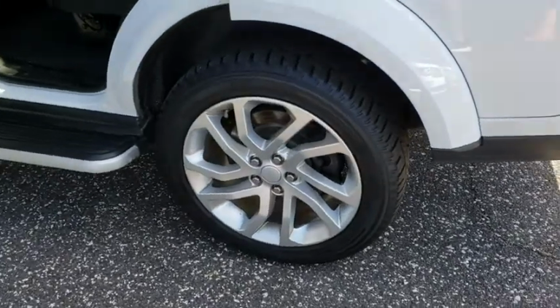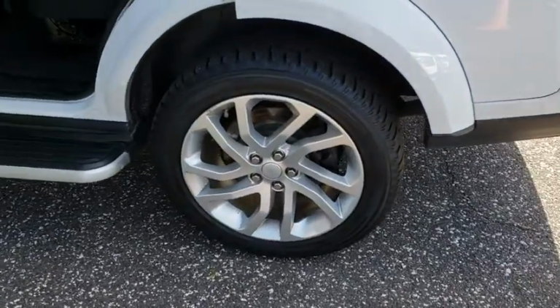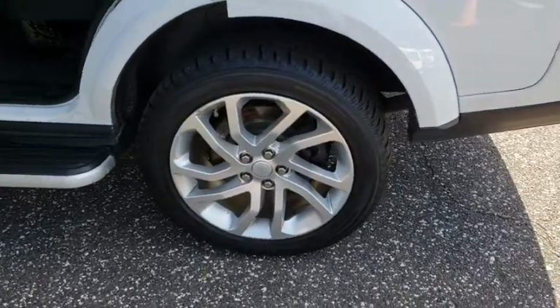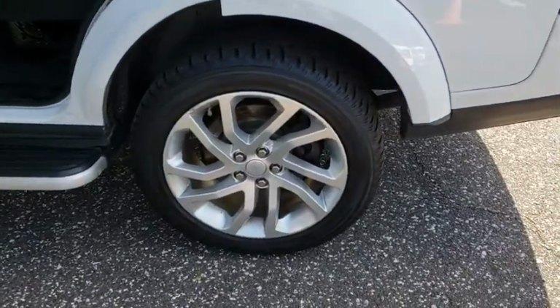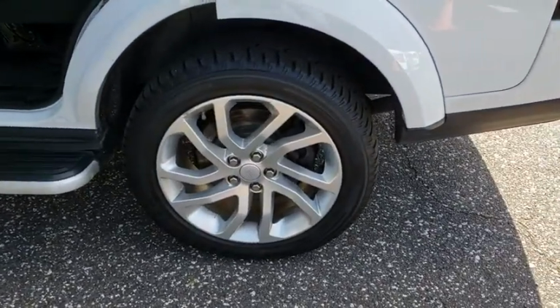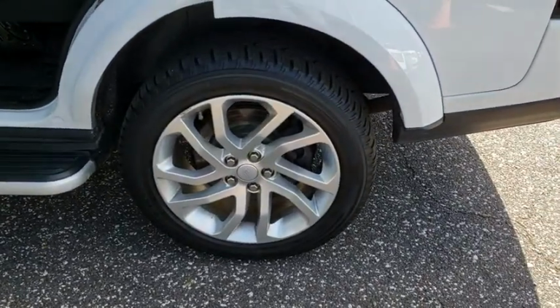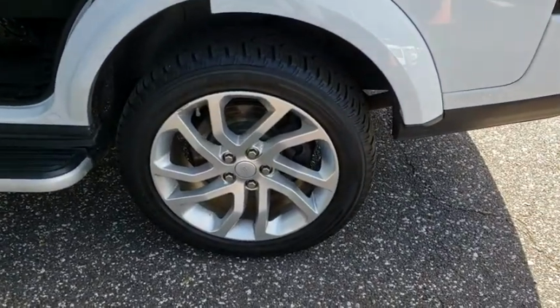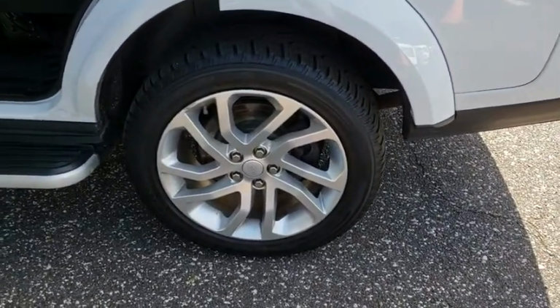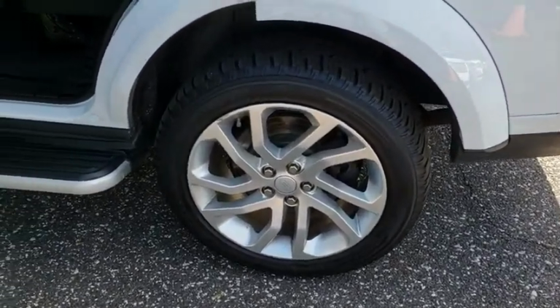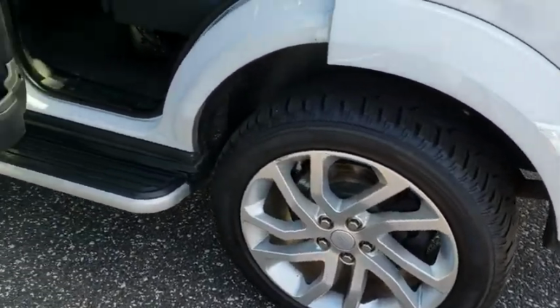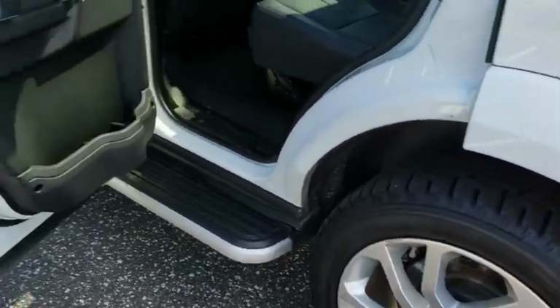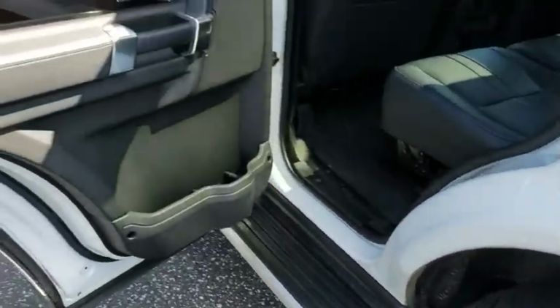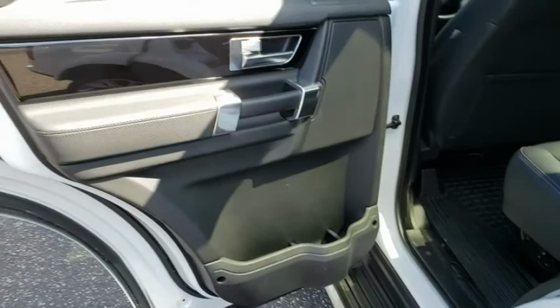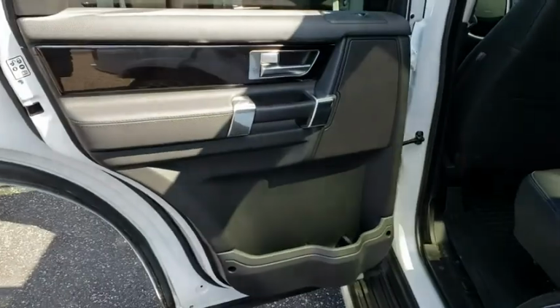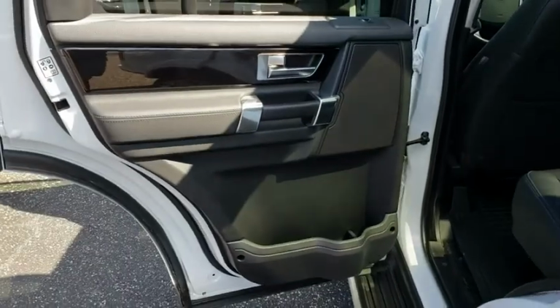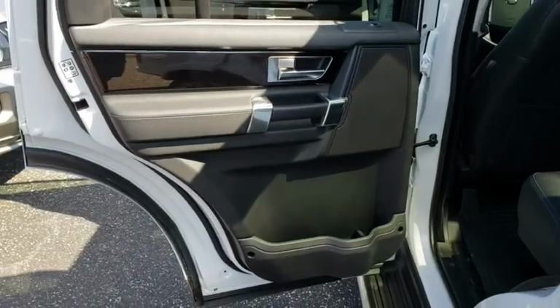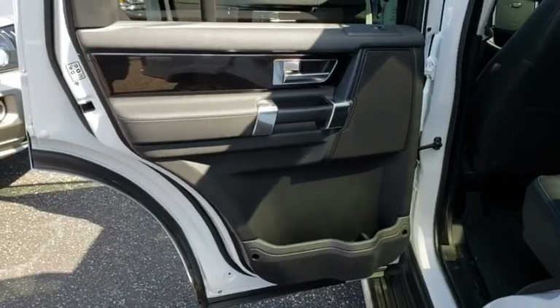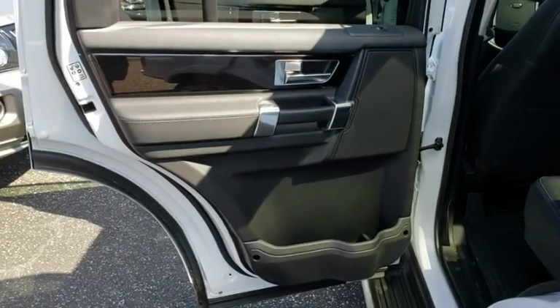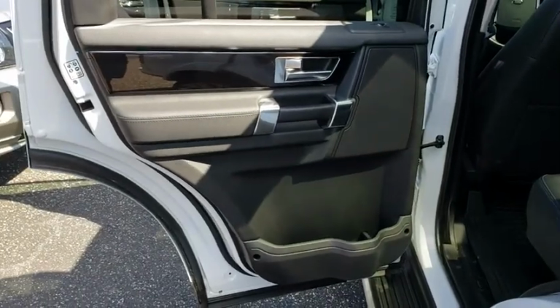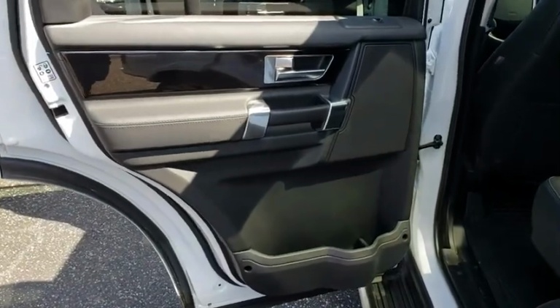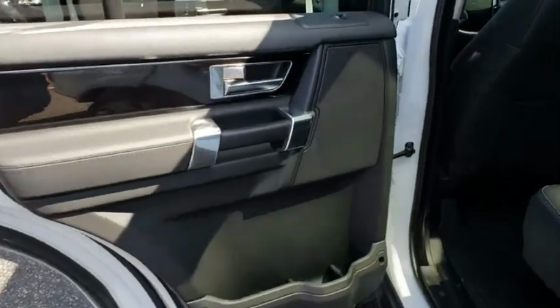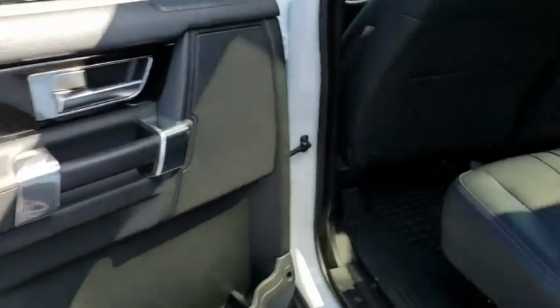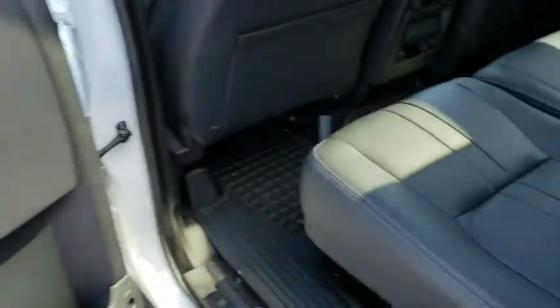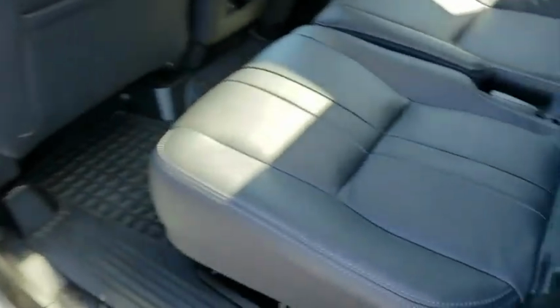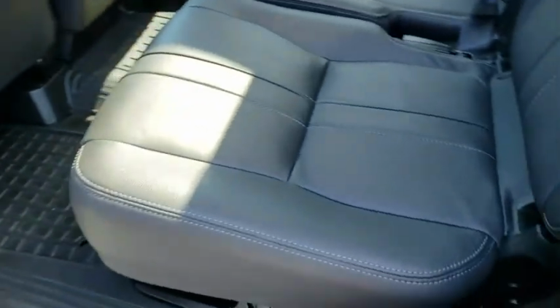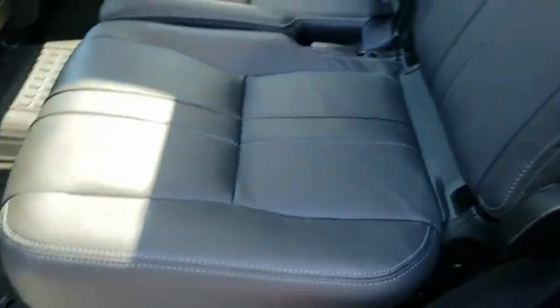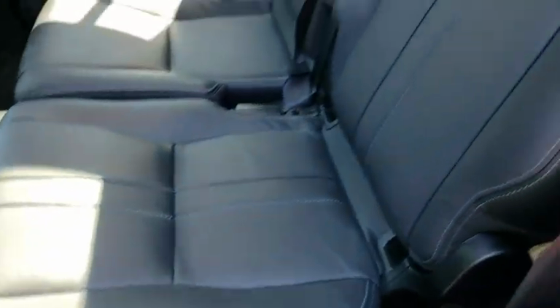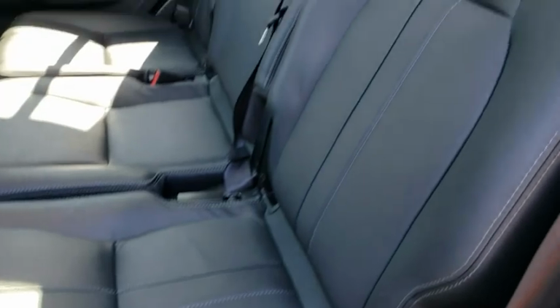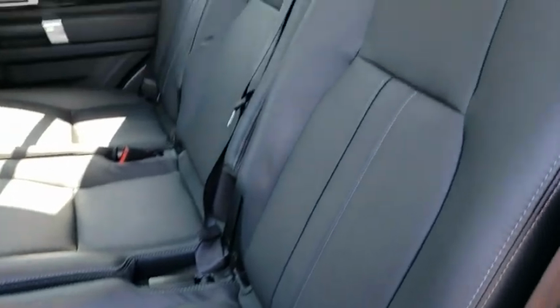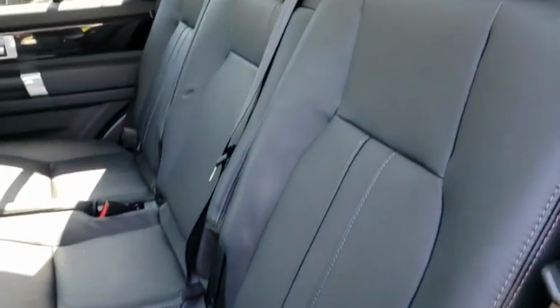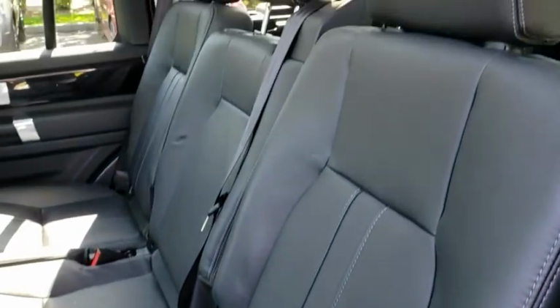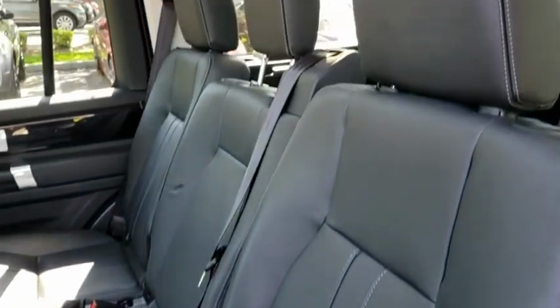Stability control, traction control, power passenger seat, steering wheel audio control, anti-lock braking system, Bluetooth, leather wrapped steering wheel, power steering, adjustable steering wheel.